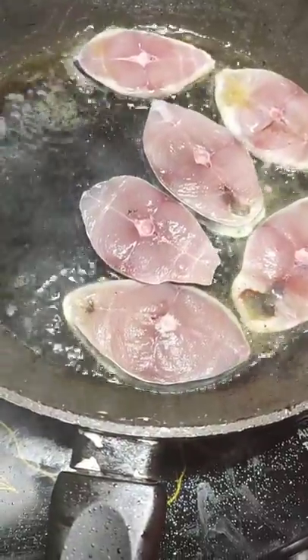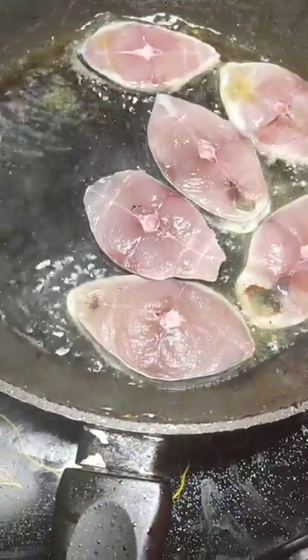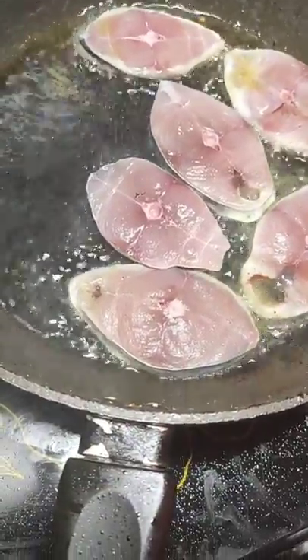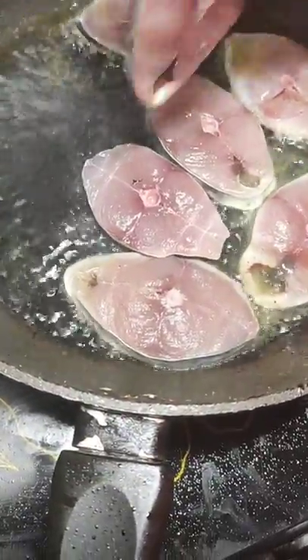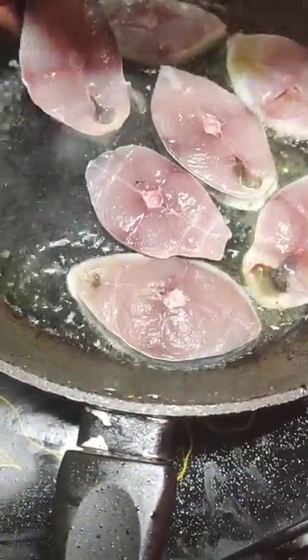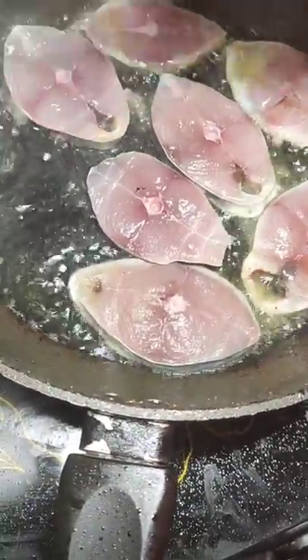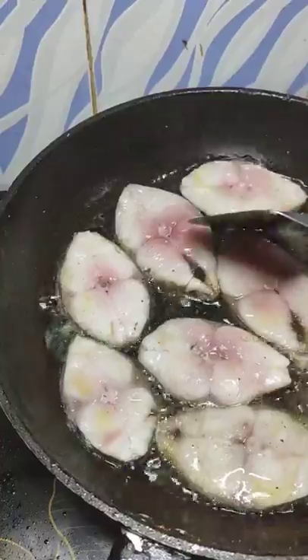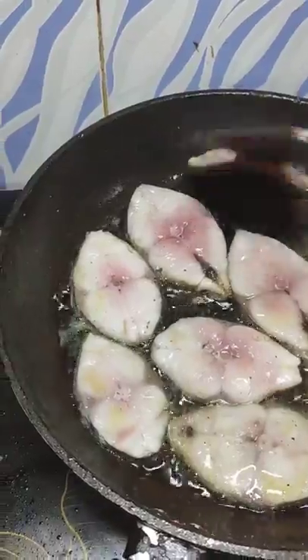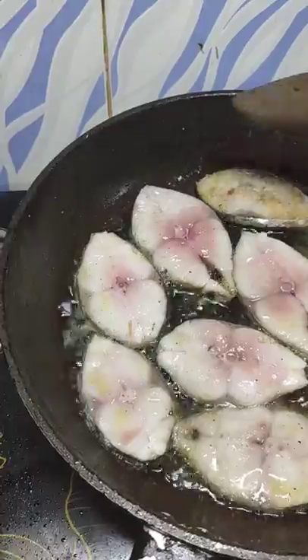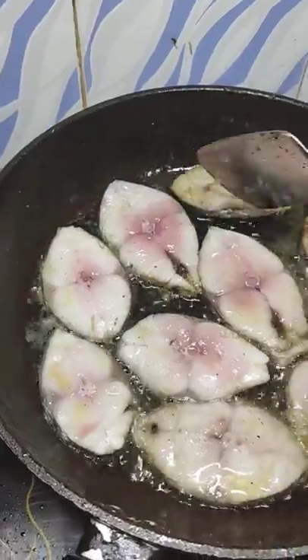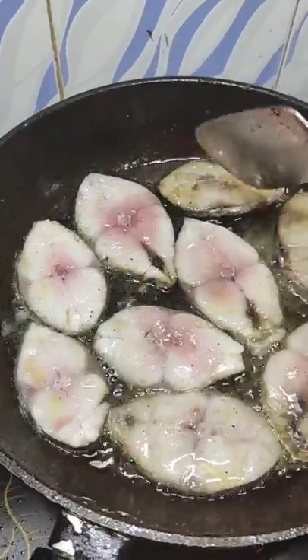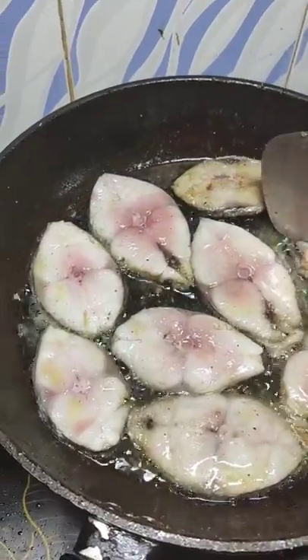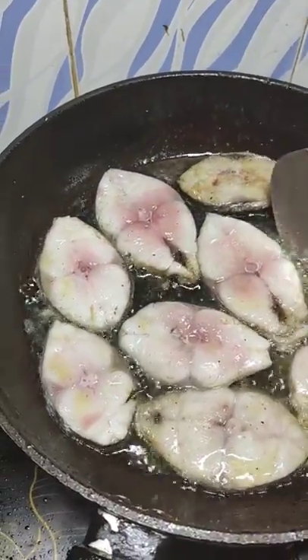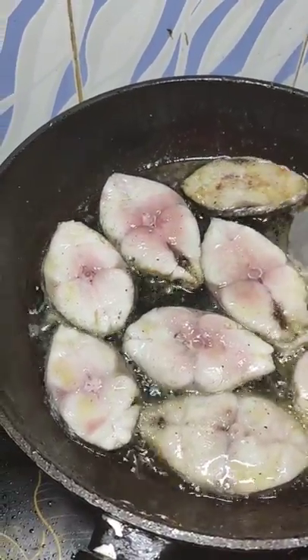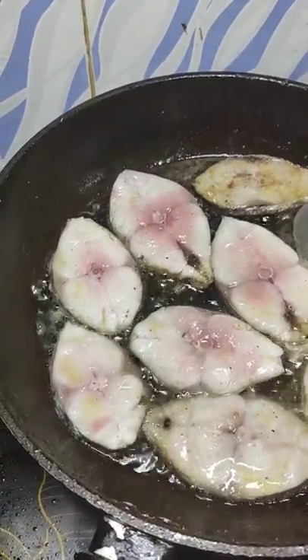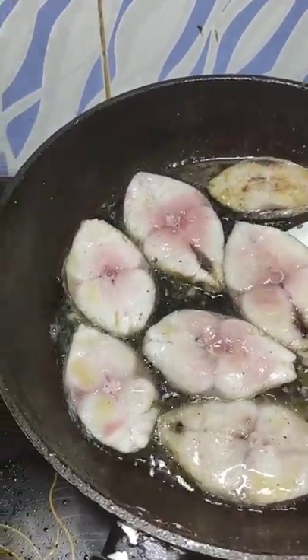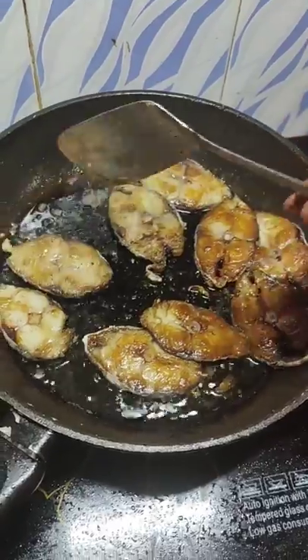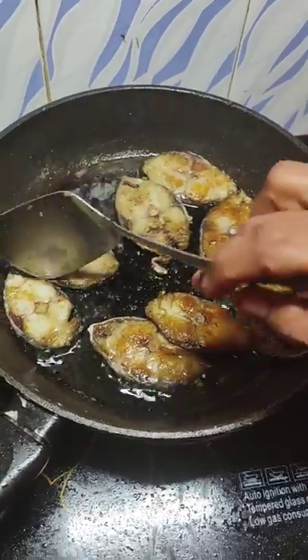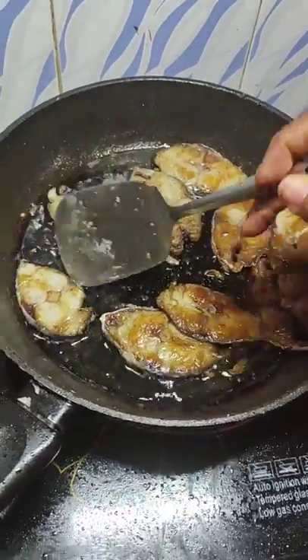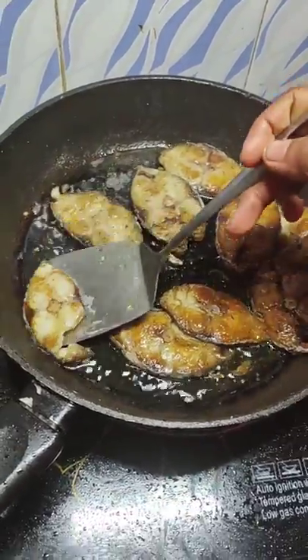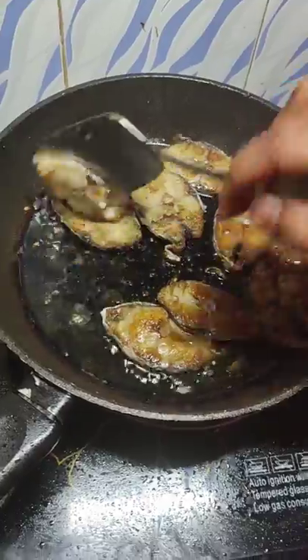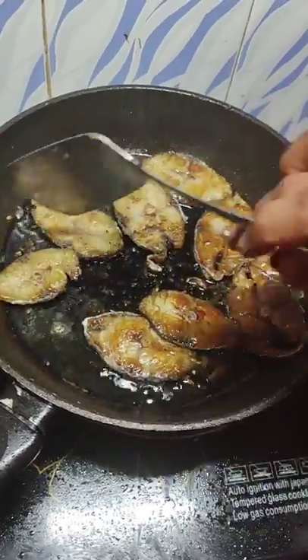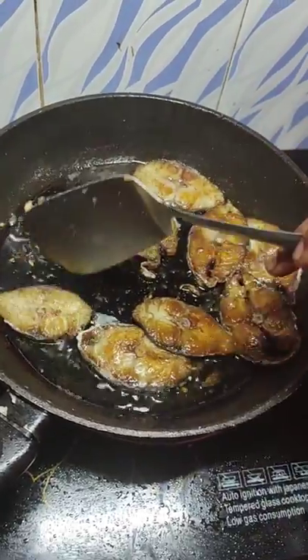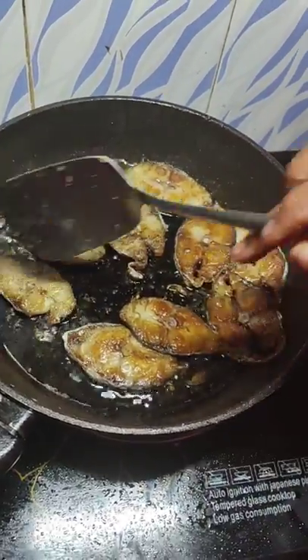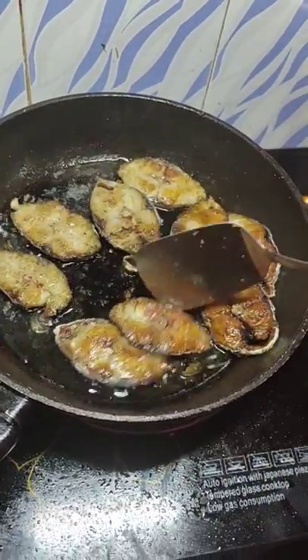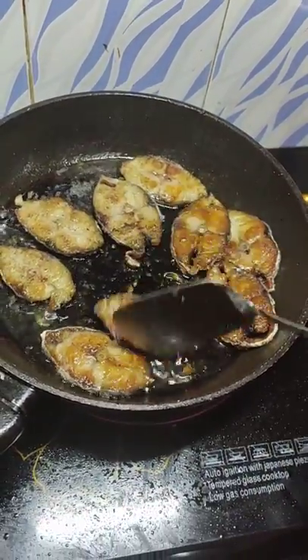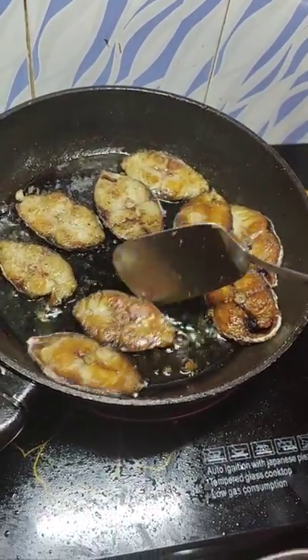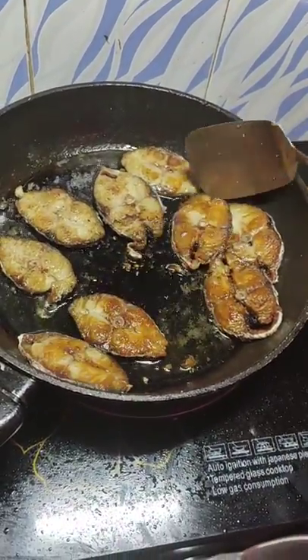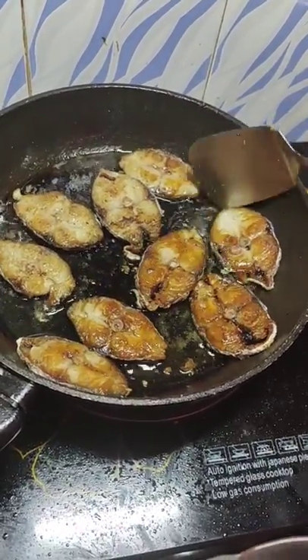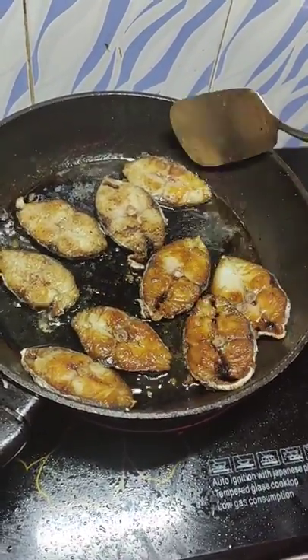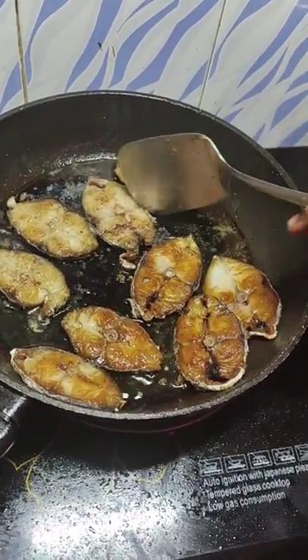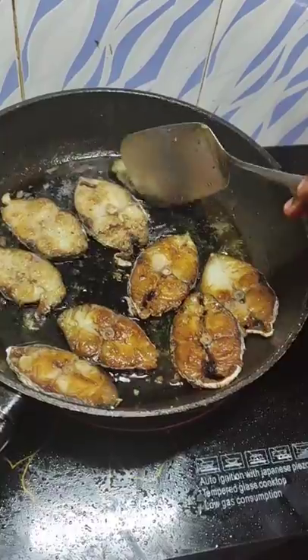It takes about 3 to 4 minutes on medium to high flame on each side. My fish is being fried — the first batch. Do the same with the remaining fish.